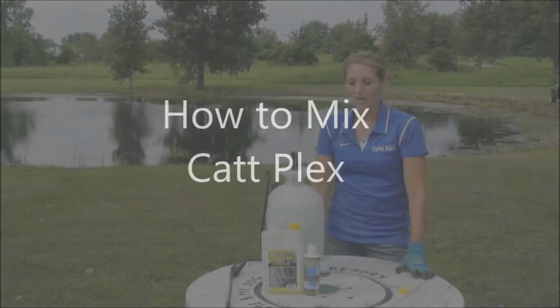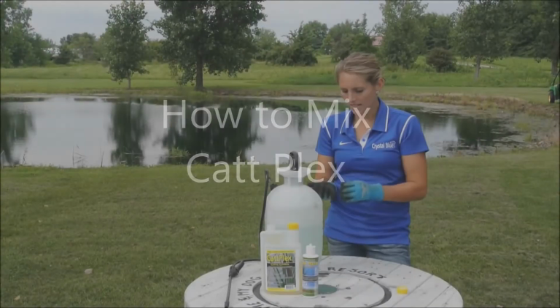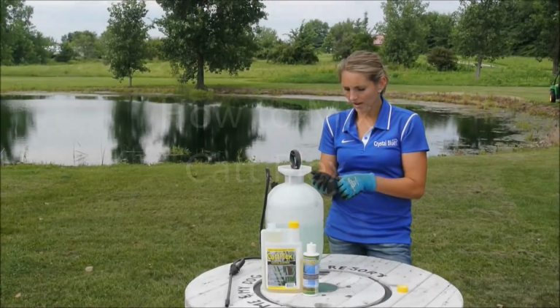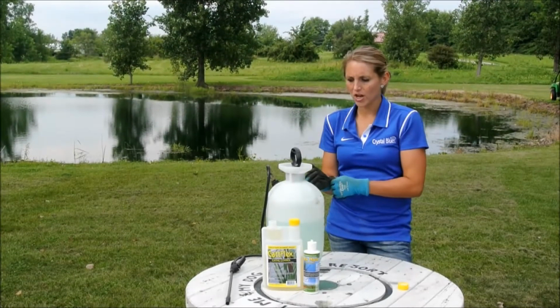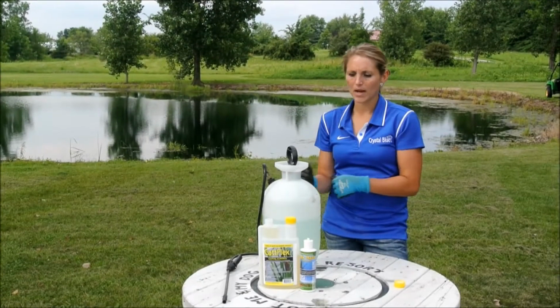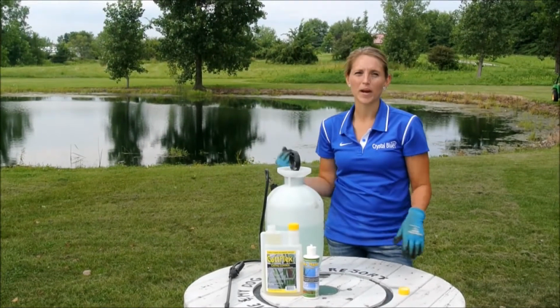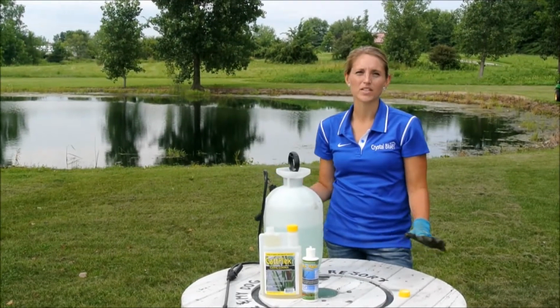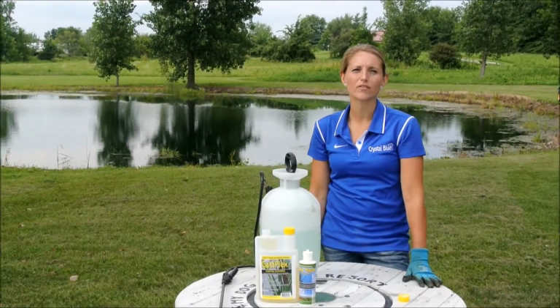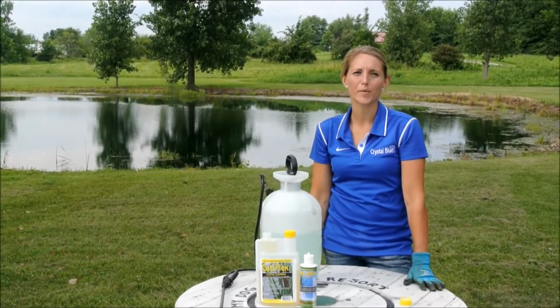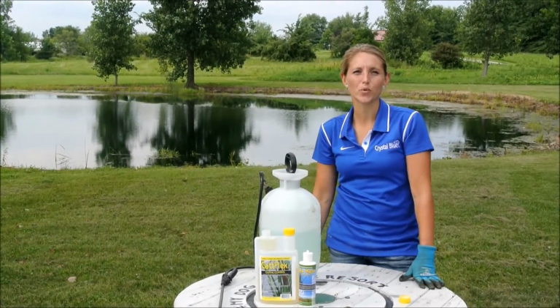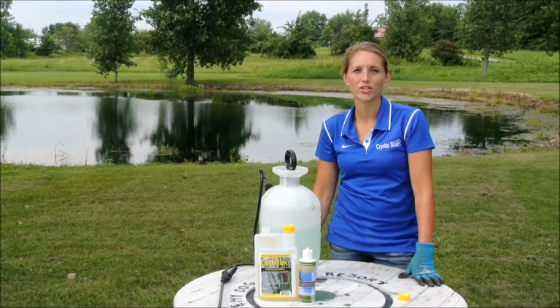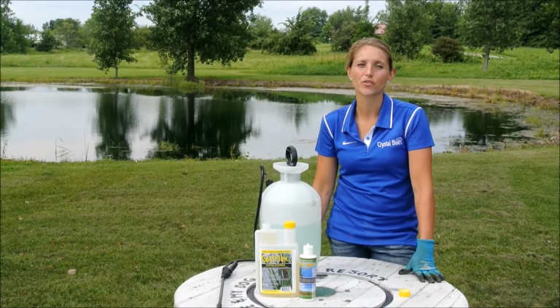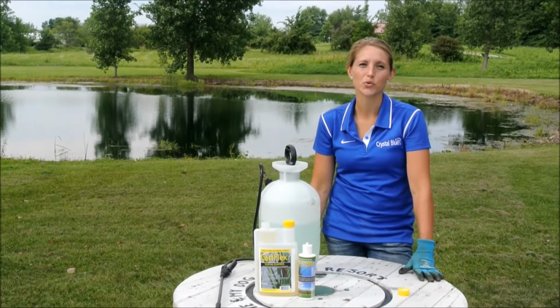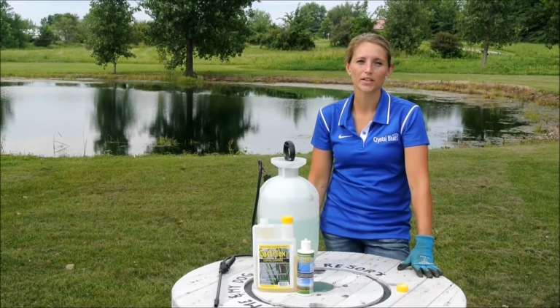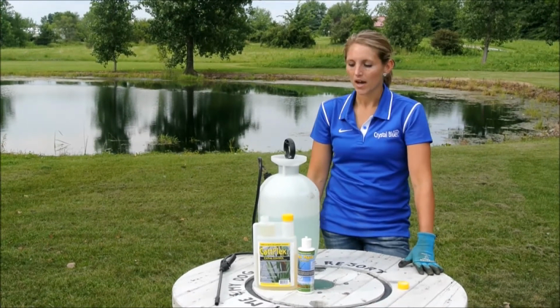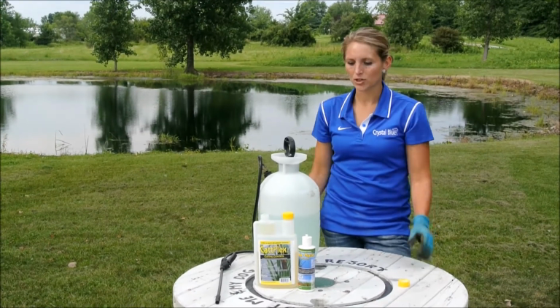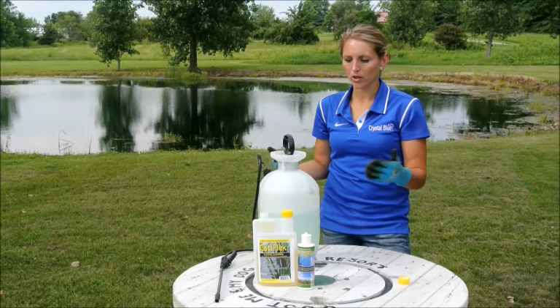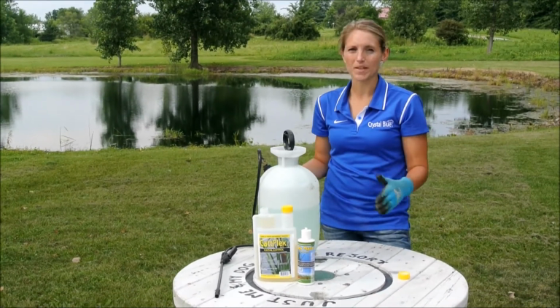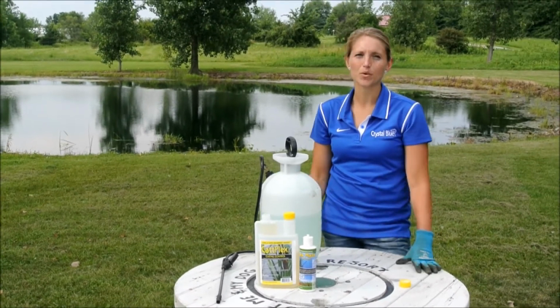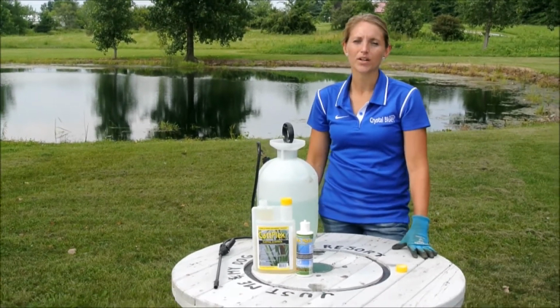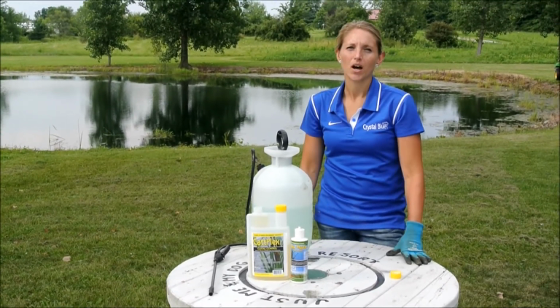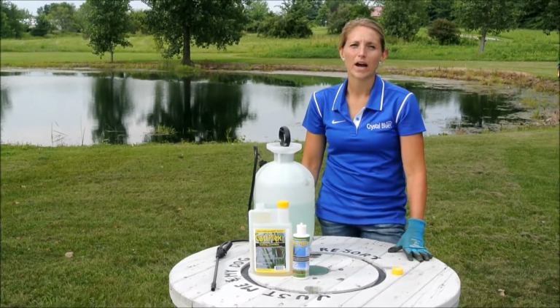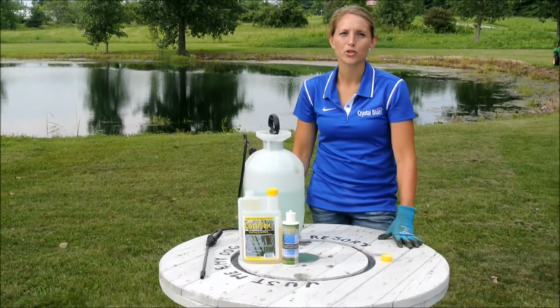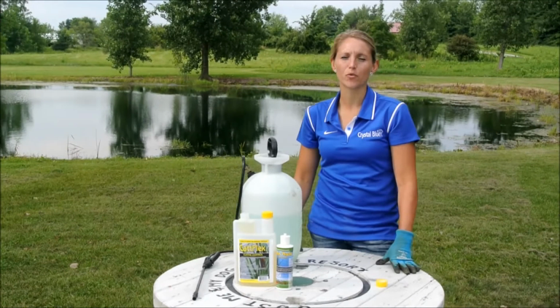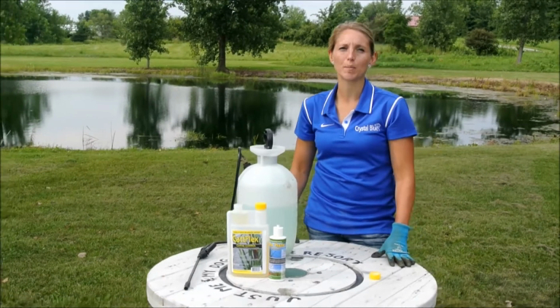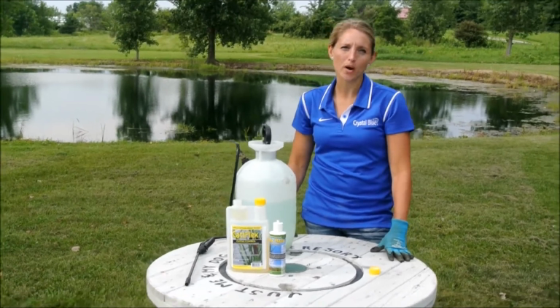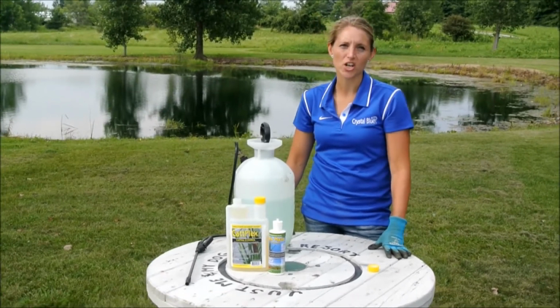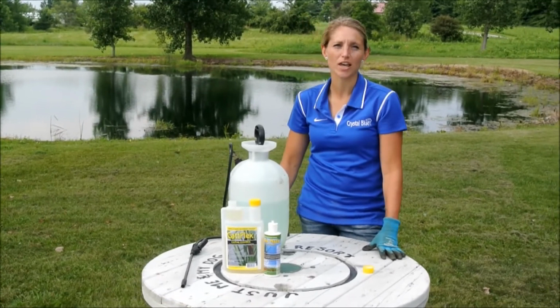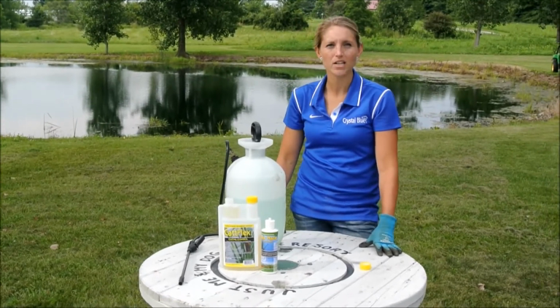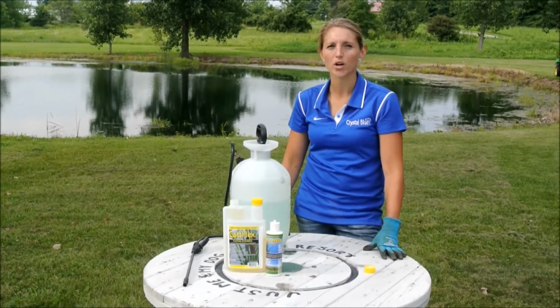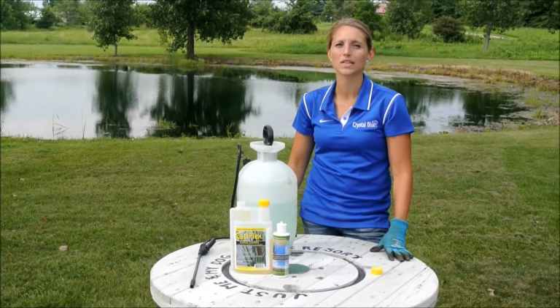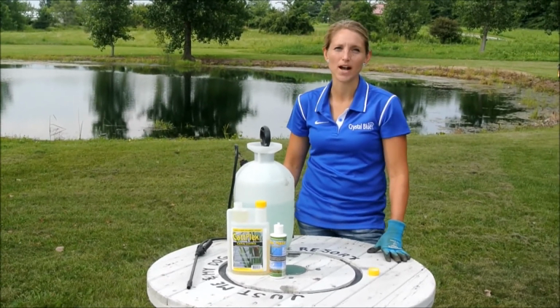Today we're going to finish up spraying the rest of the pond for emerged aquatic vegetation around the shoreline. I just wanted to get a close-up example here of how to treat for emerged aquatic vegetation like cattails, water lilies, and grasses.